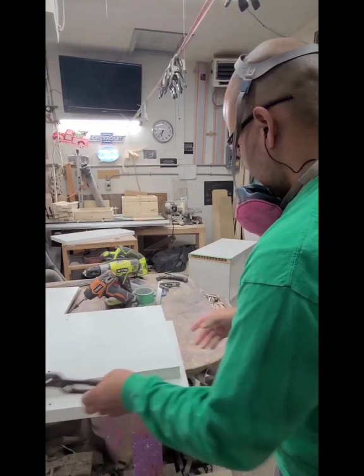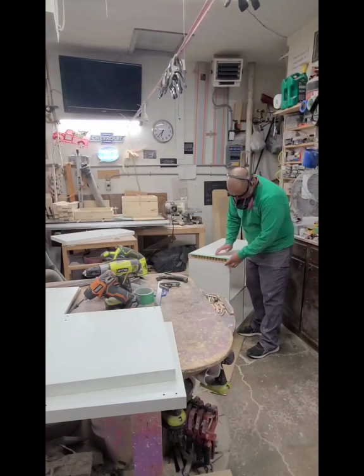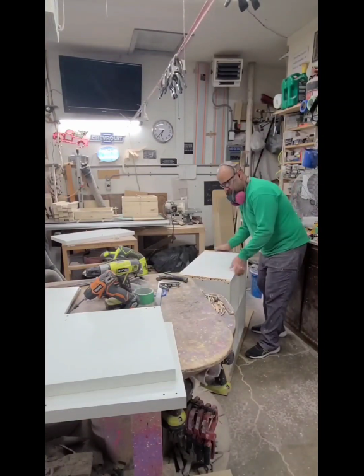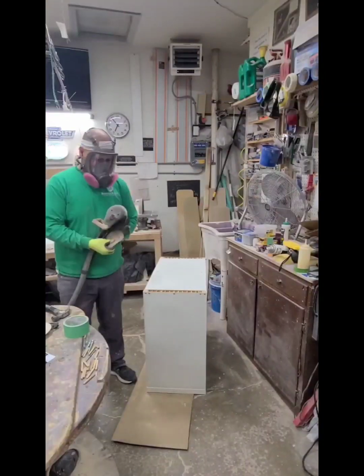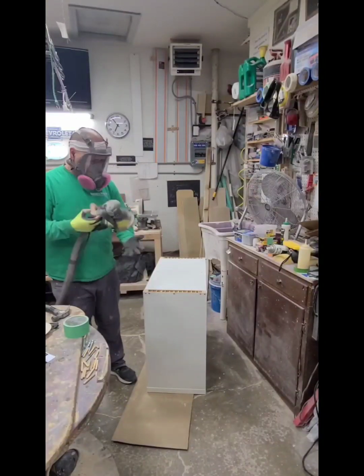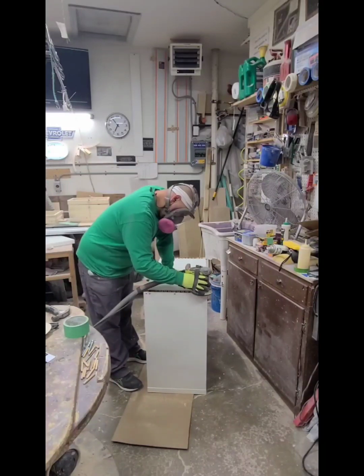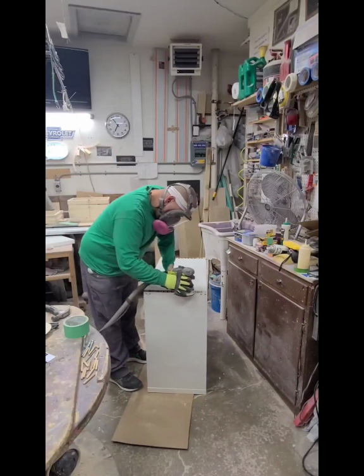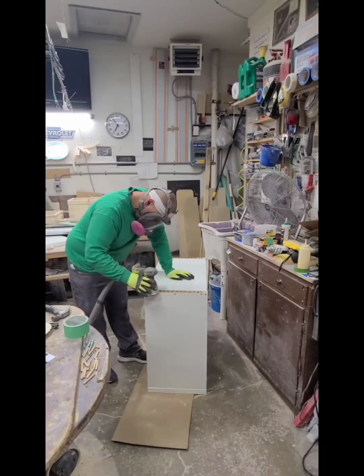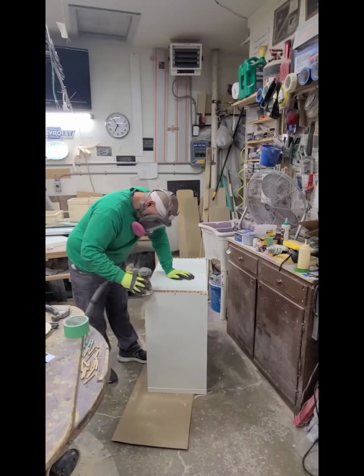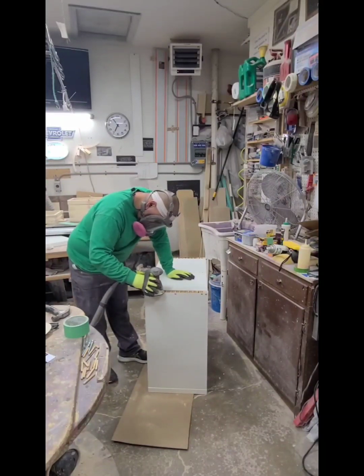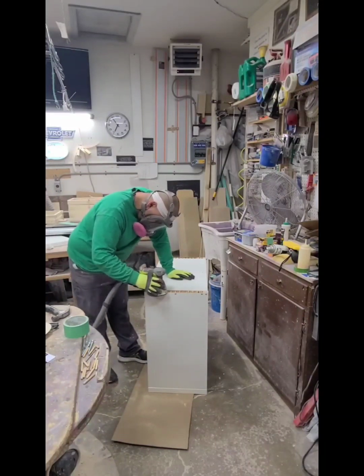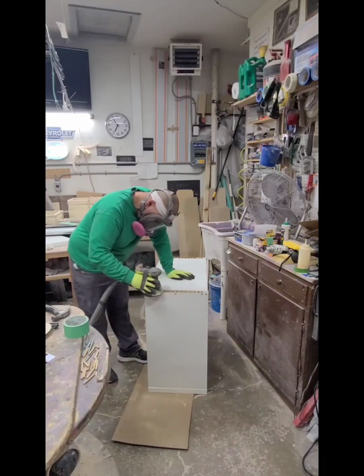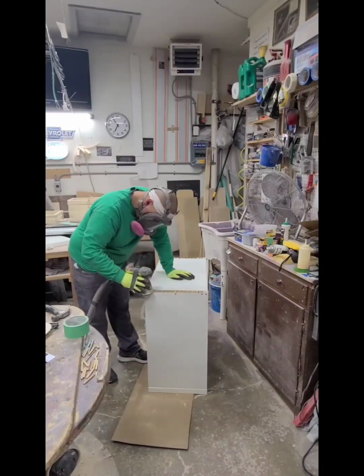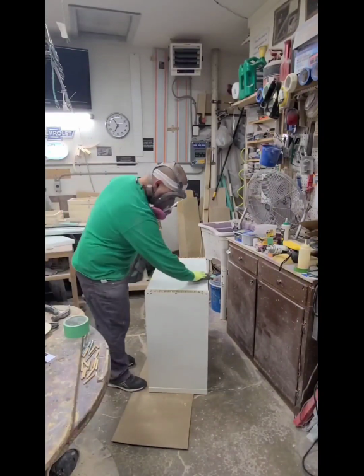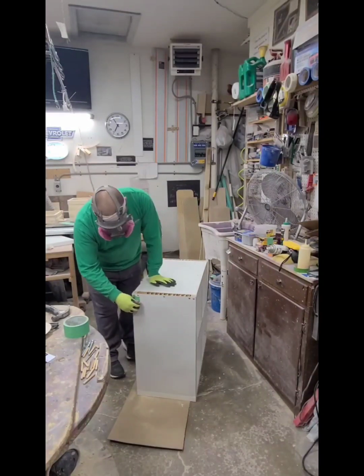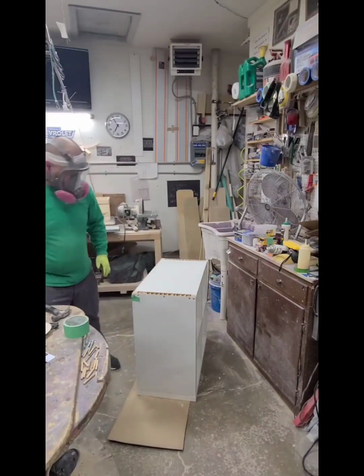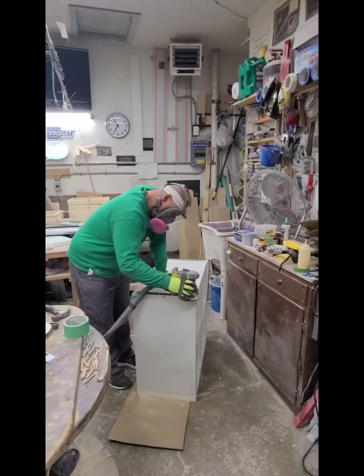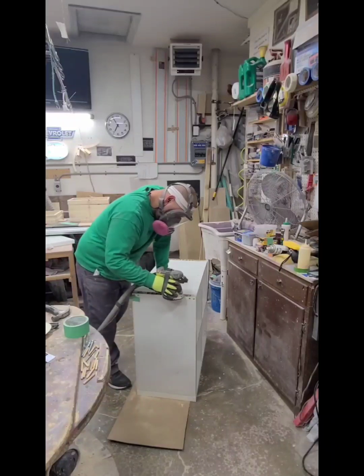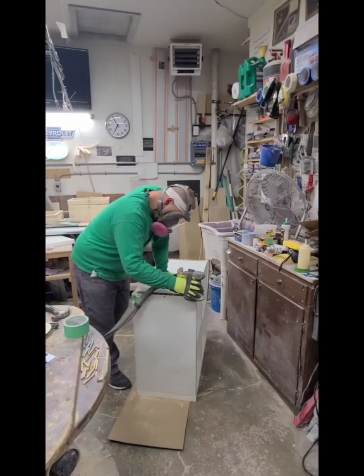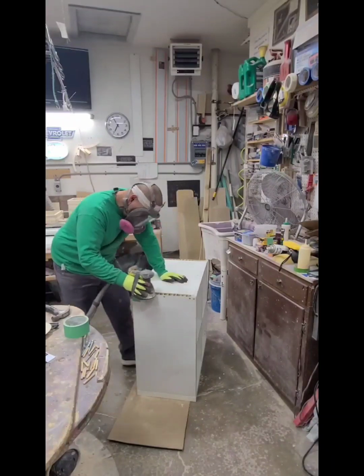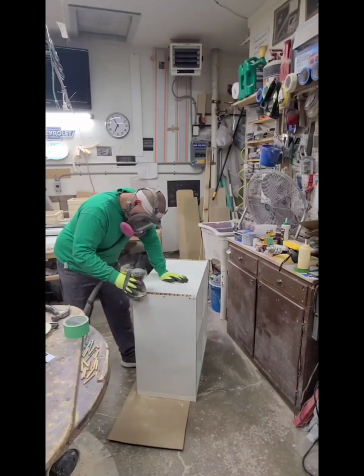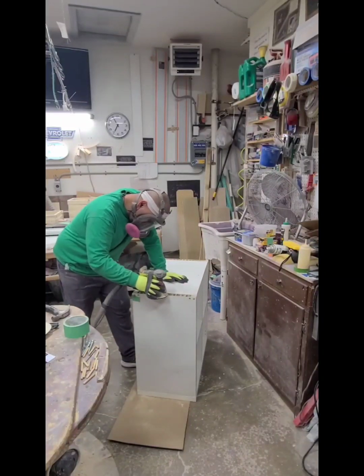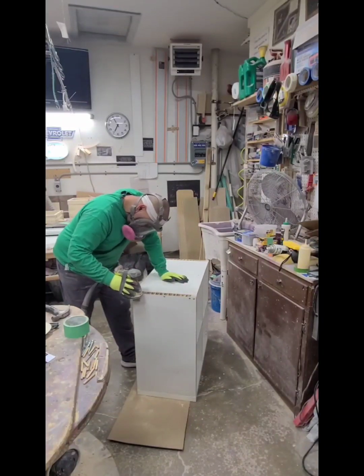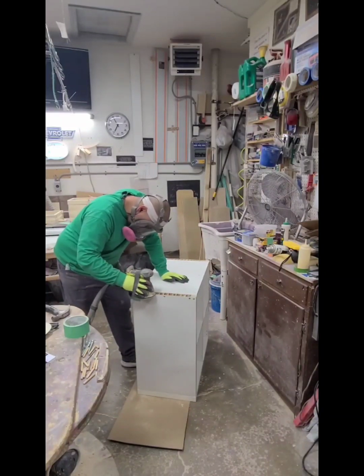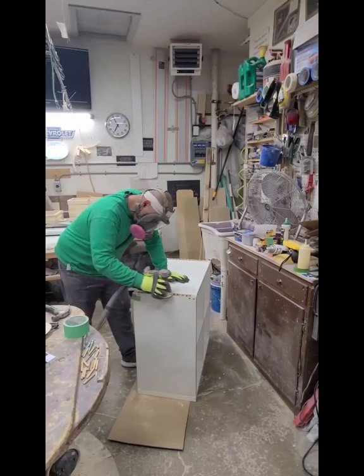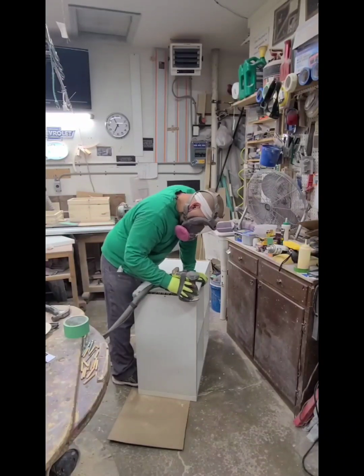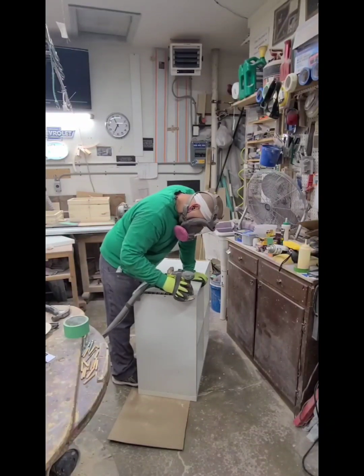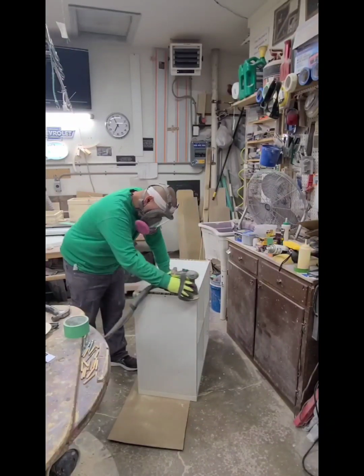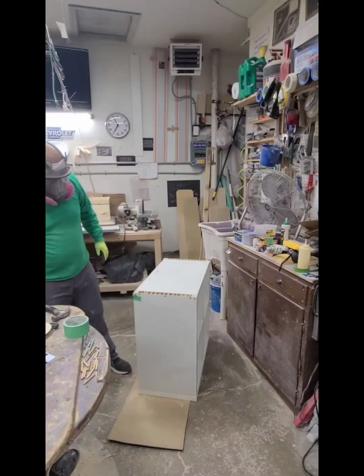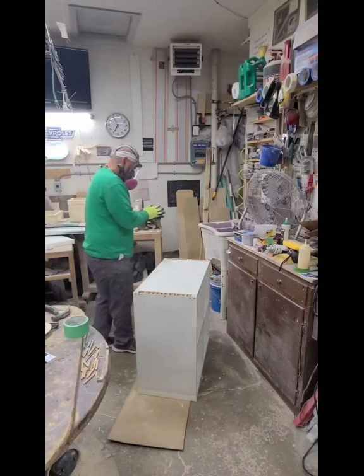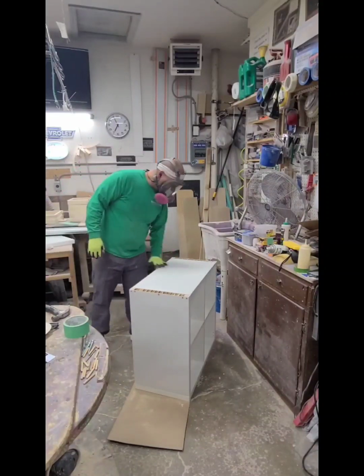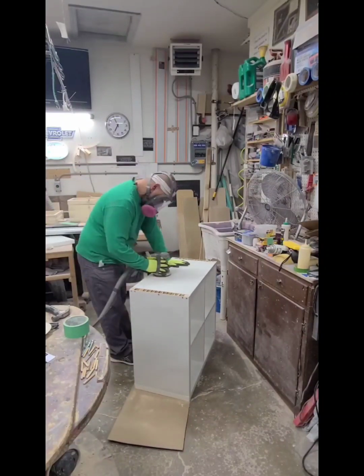Here I'm just using pliers to take that dowel out, and making sure my cuts are flush. I'm going to sand it so I can put the top on. You can see those little ridges I was mentioning about the IKEA furniture.